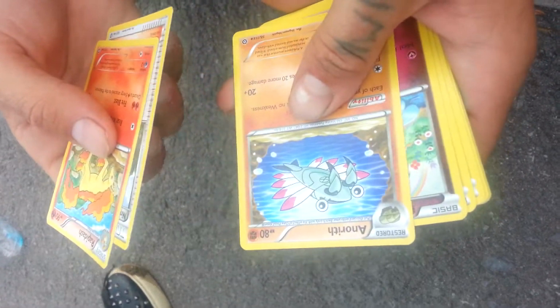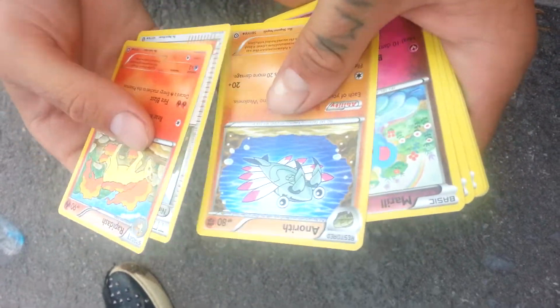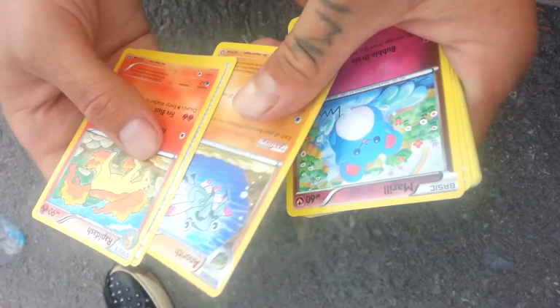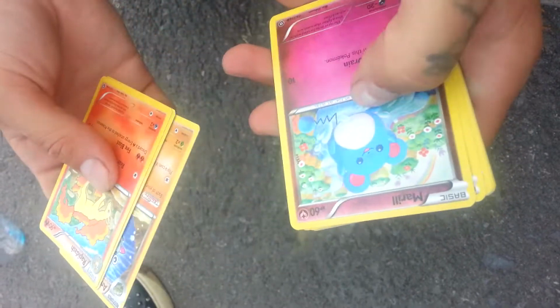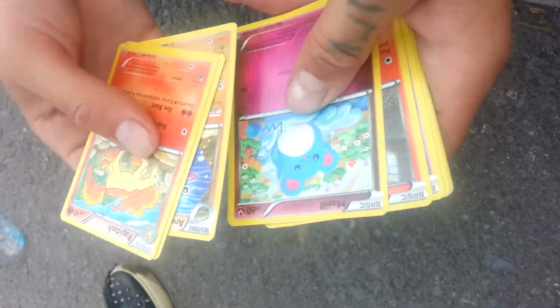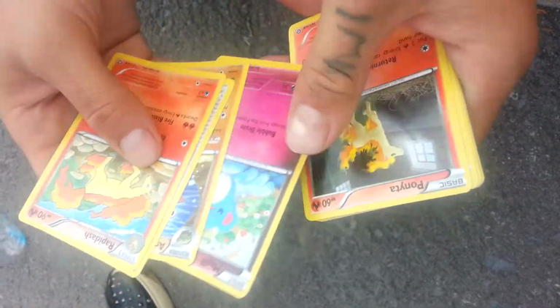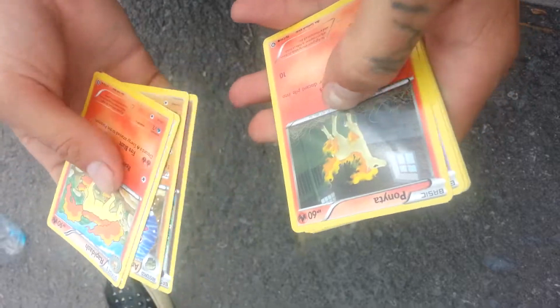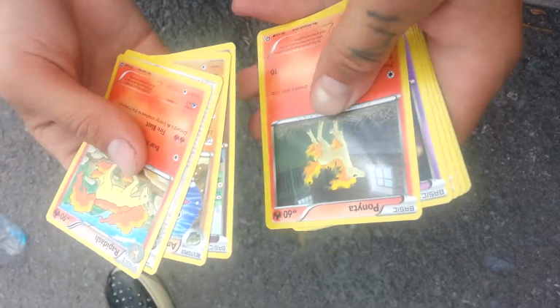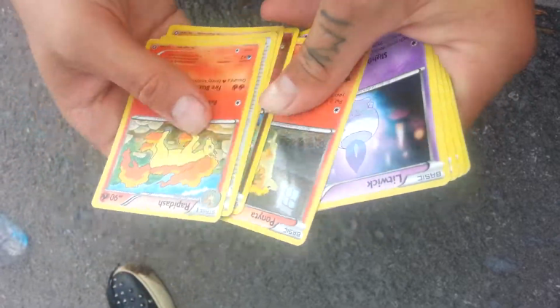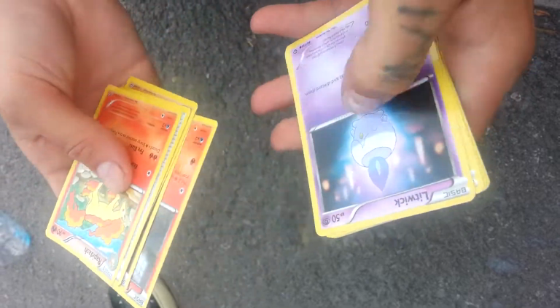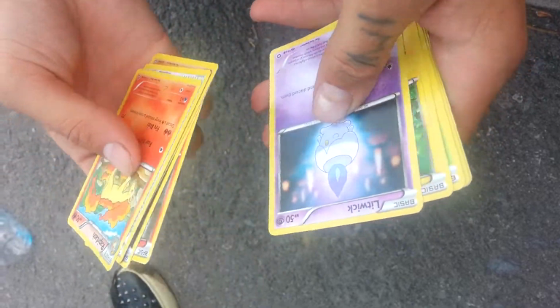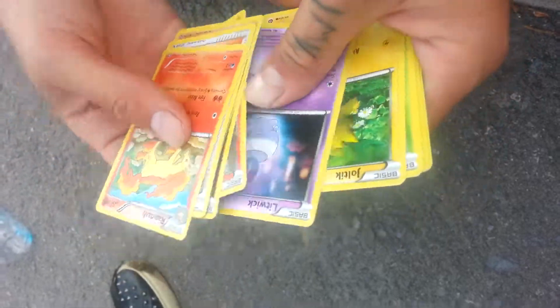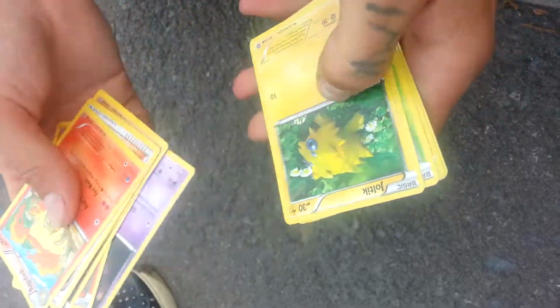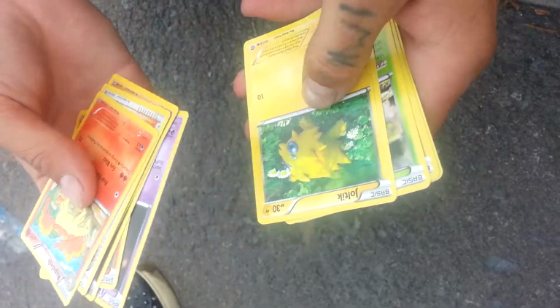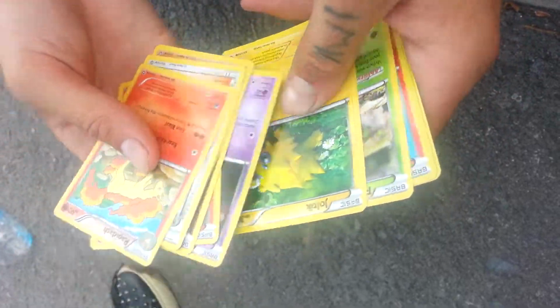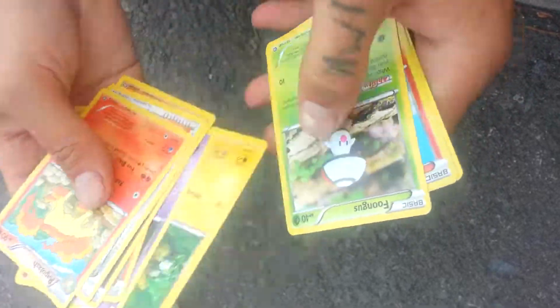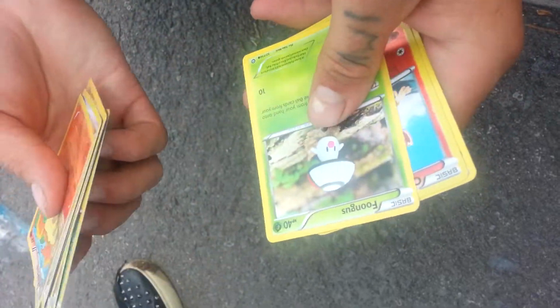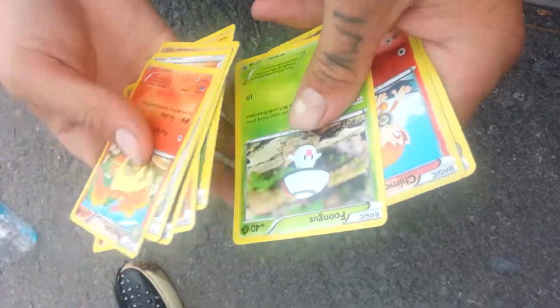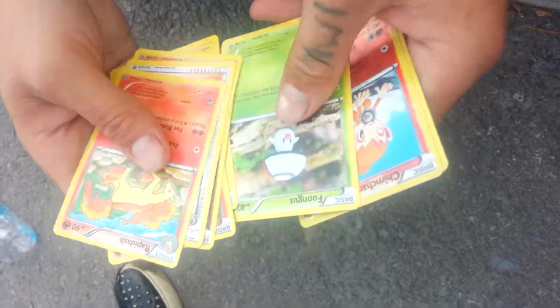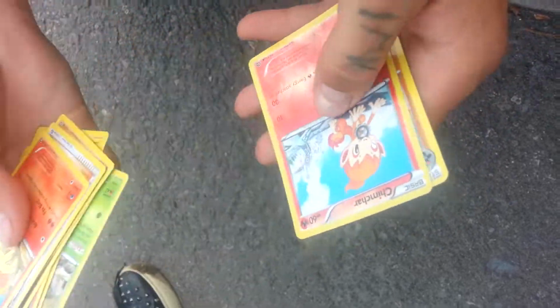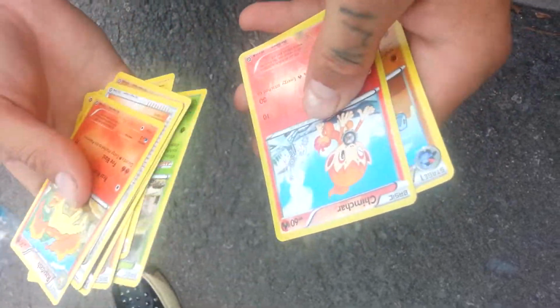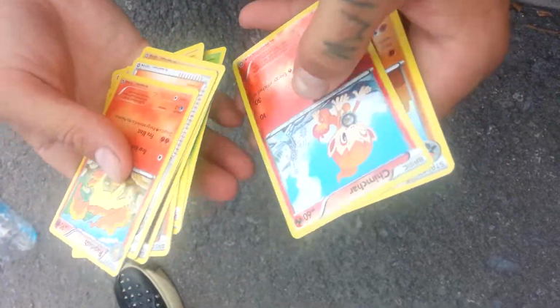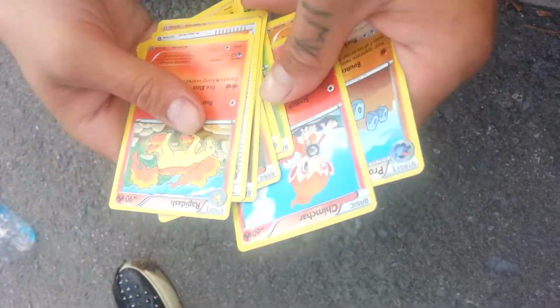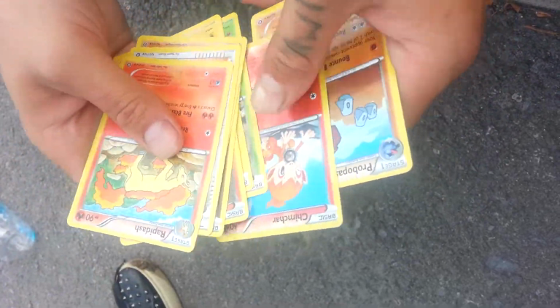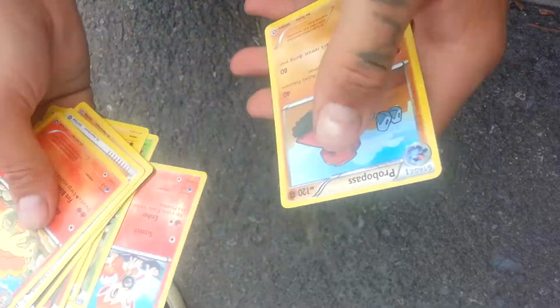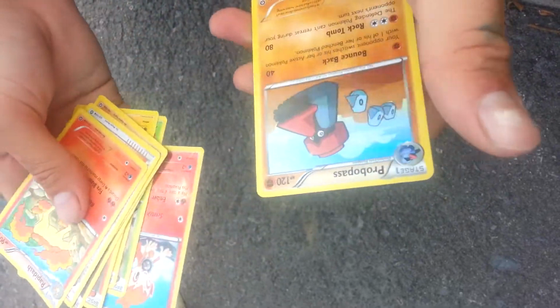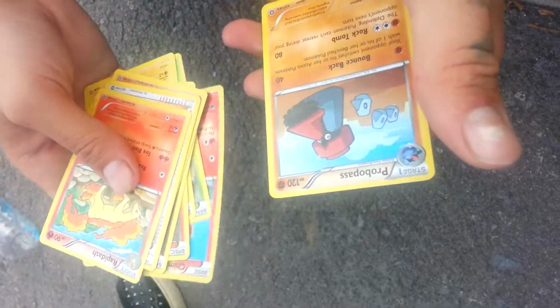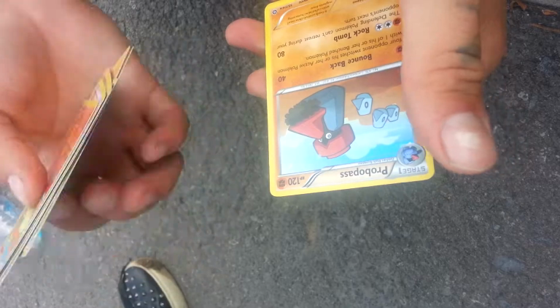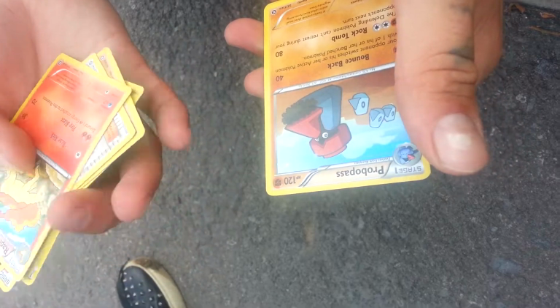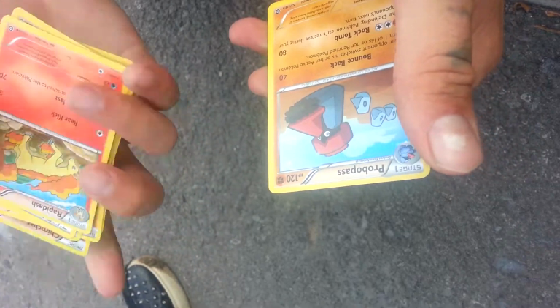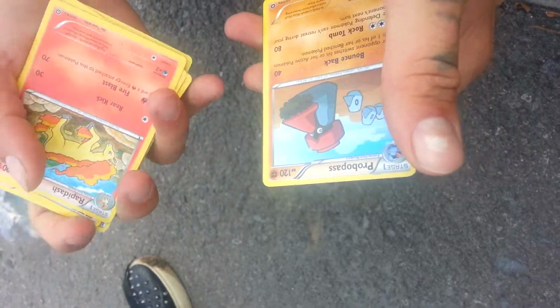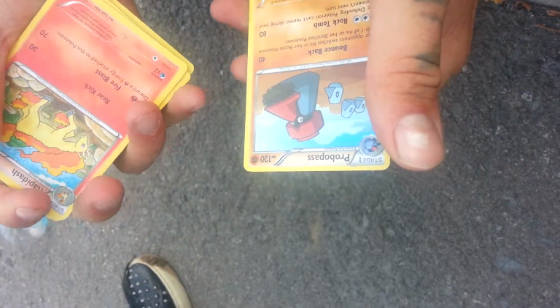Pack one cards: Arnor, Merrill, Tonica, Litwick, Joltik, Fungus, Reverse Chimchar, and a Probass.